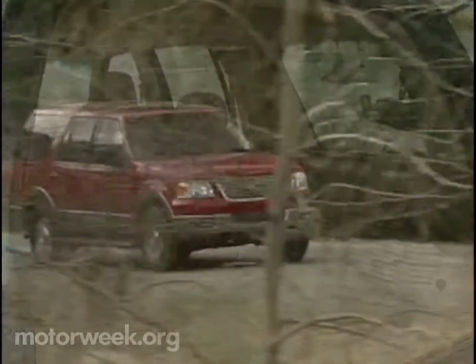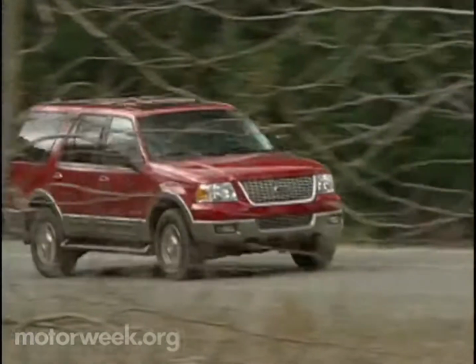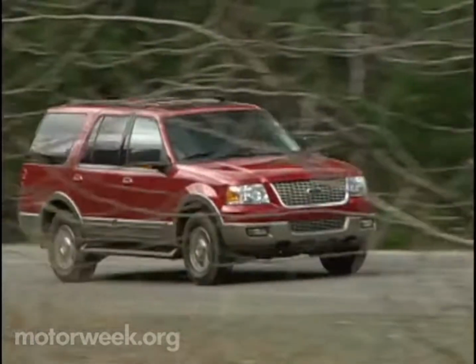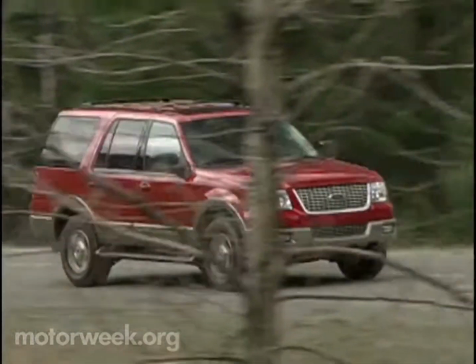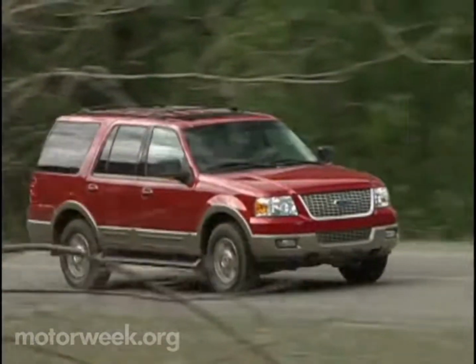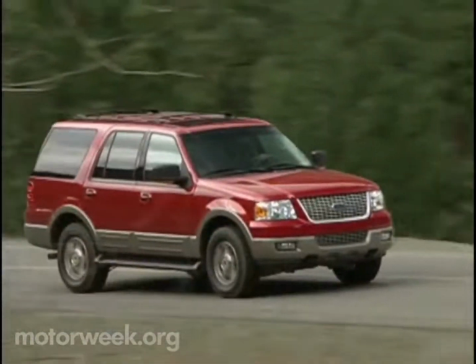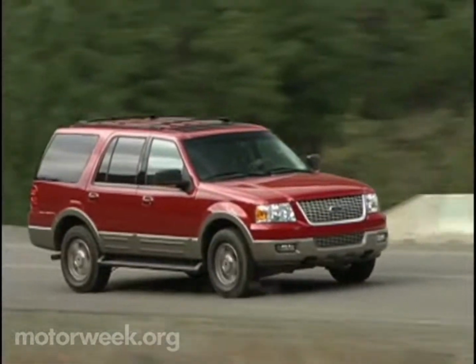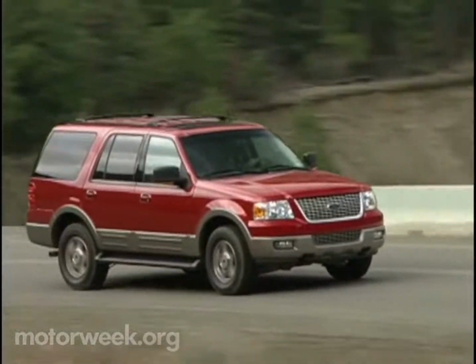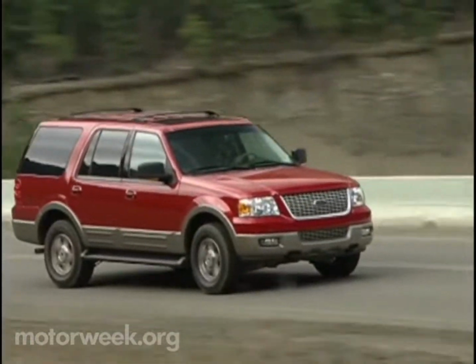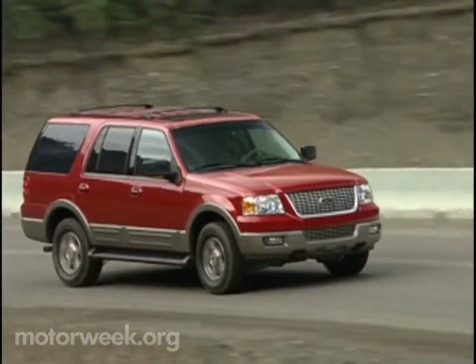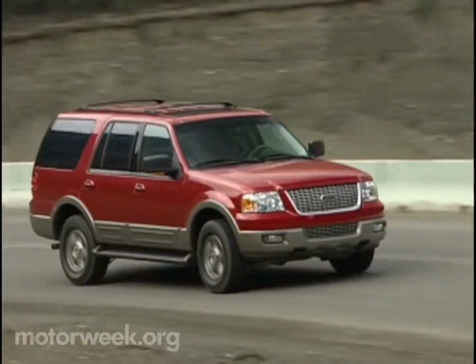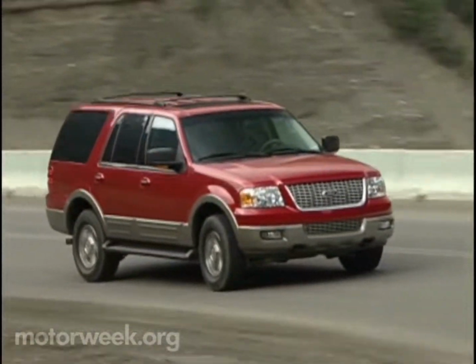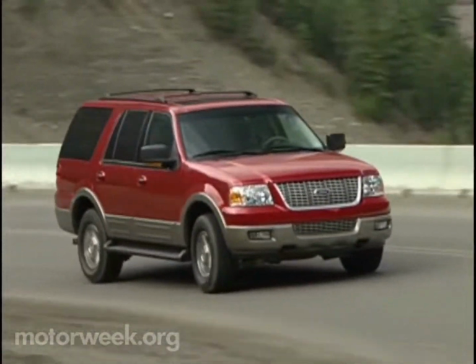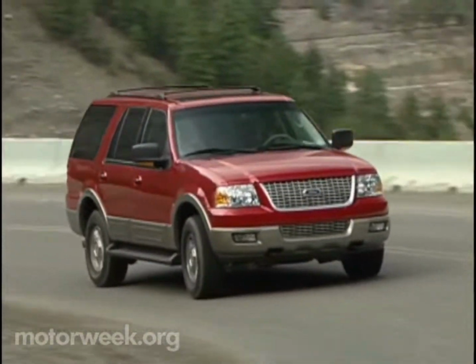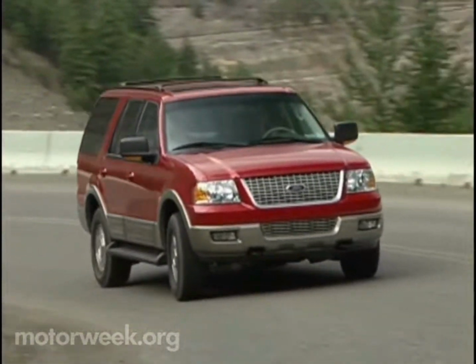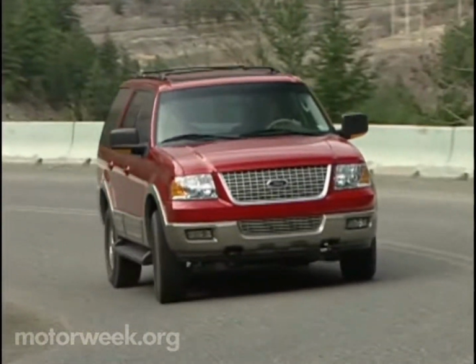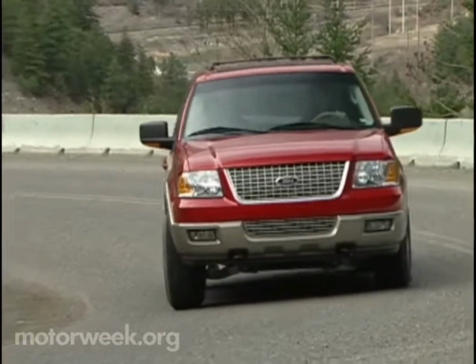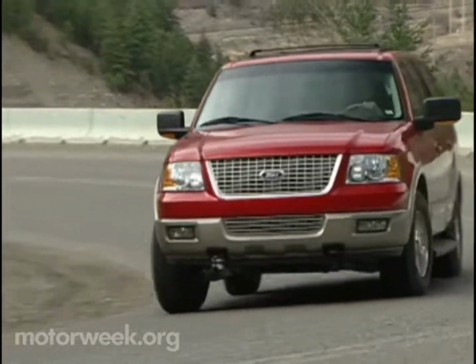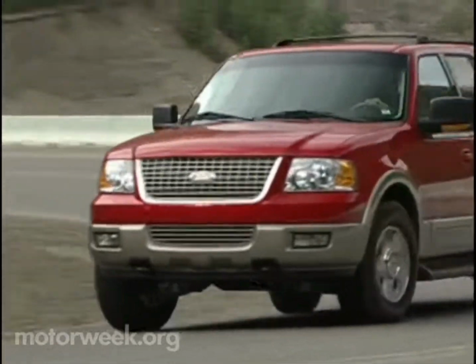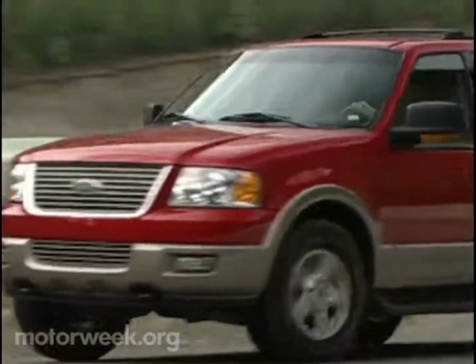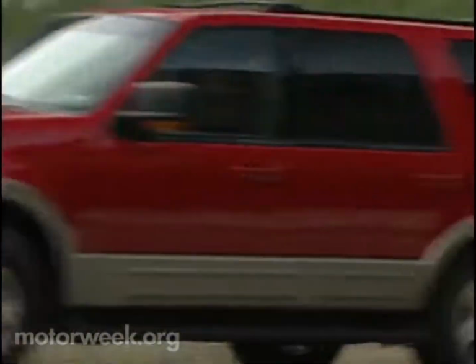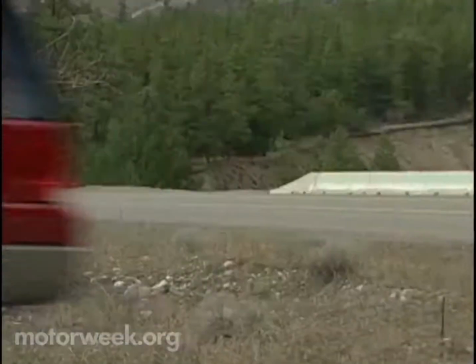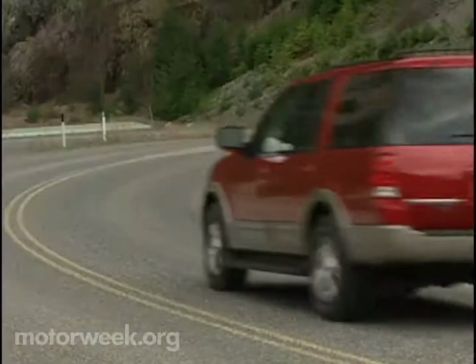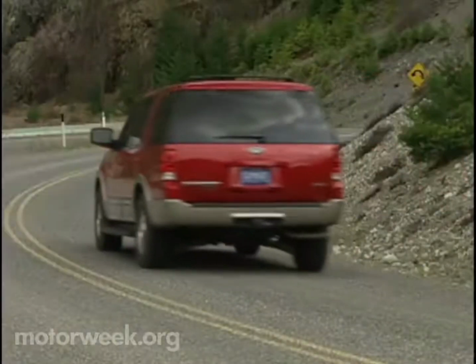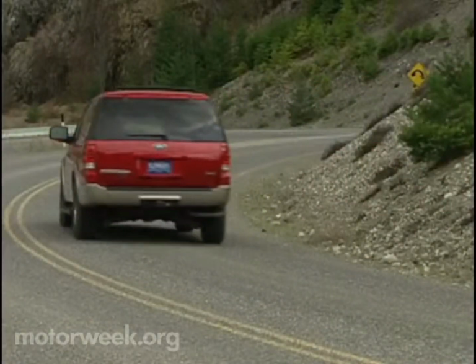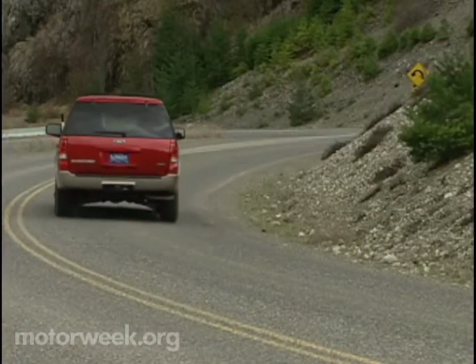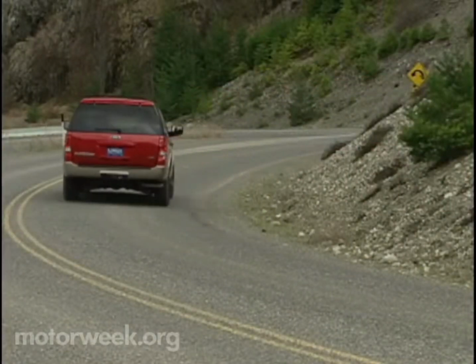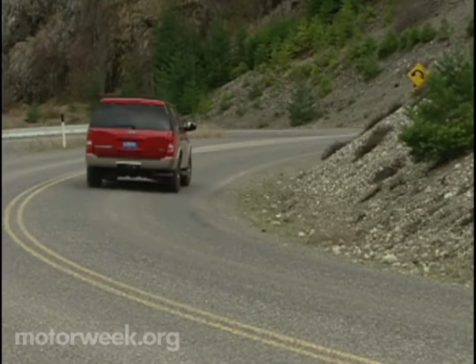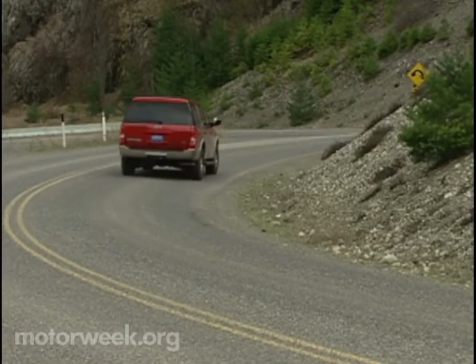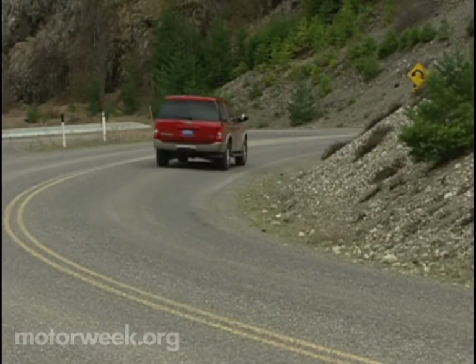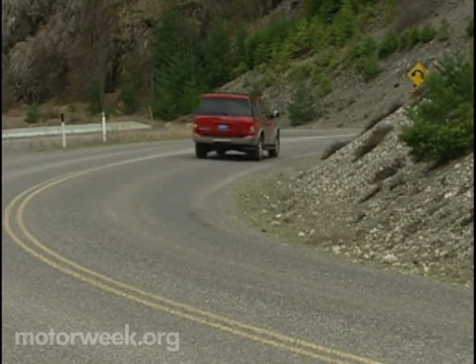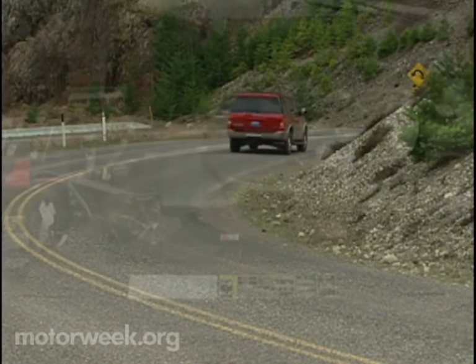But what's it like to live with every day? Well, so far, good. We're impressed with the Expedition's ride, handling, security, and cargo flexibility. It has good power, too.